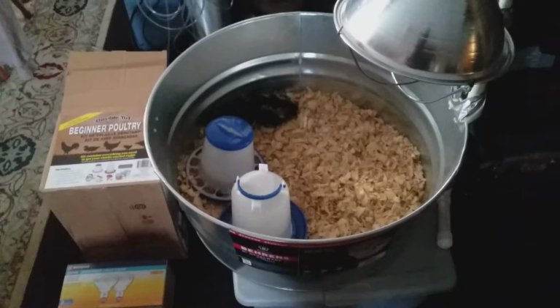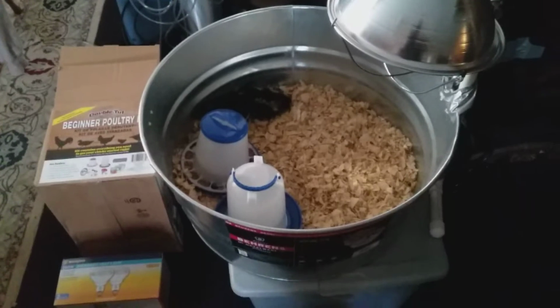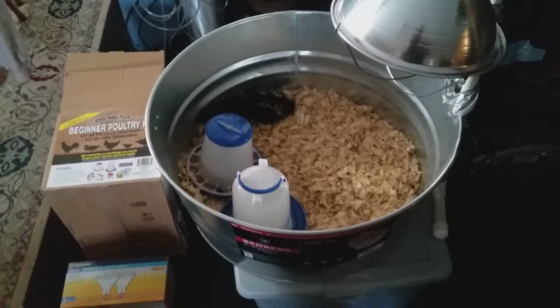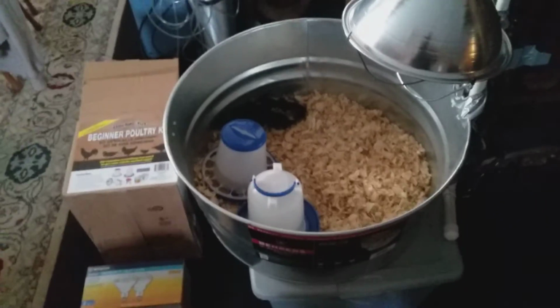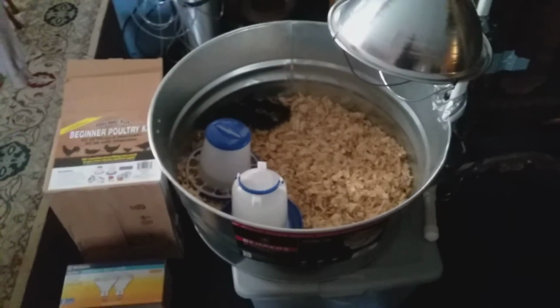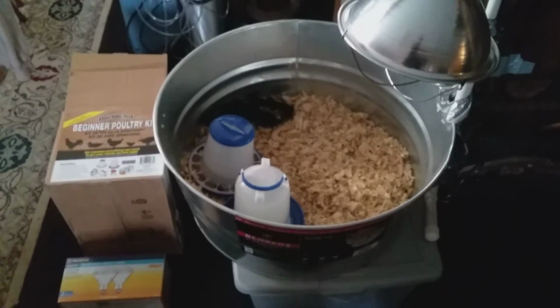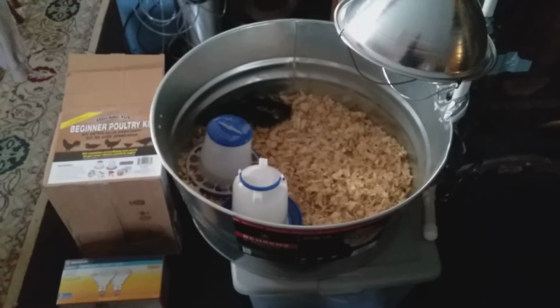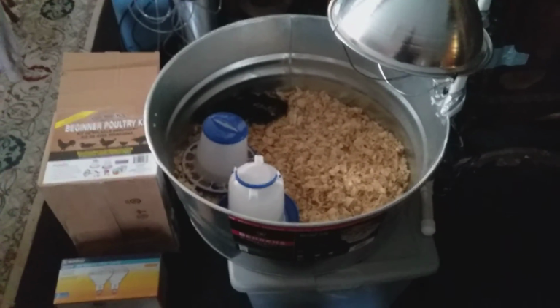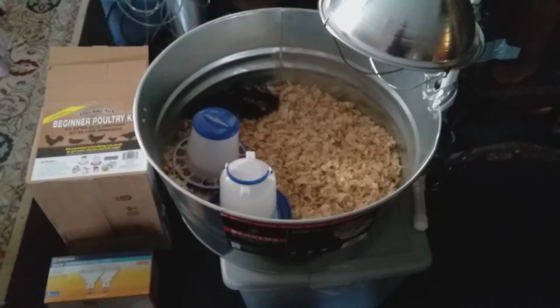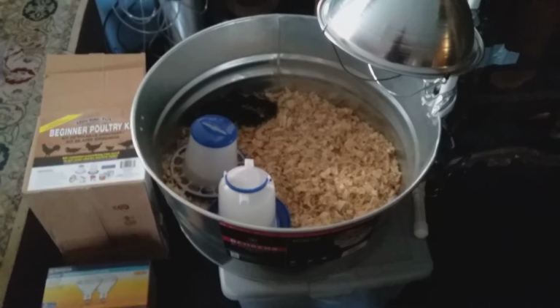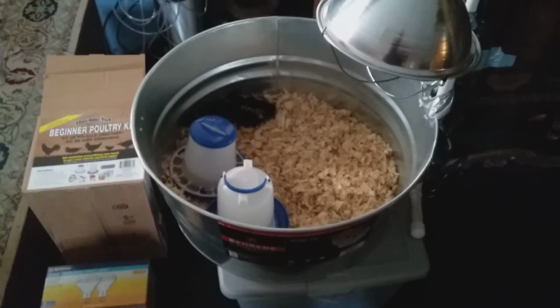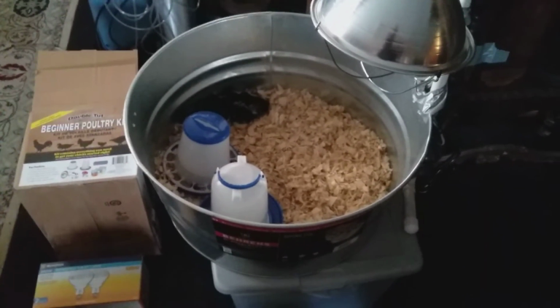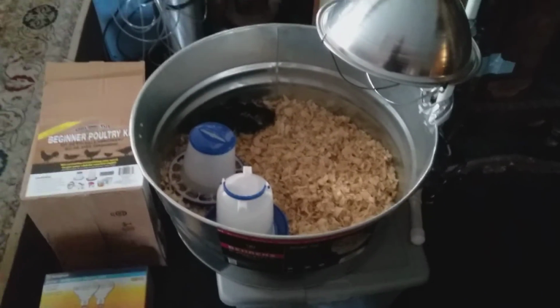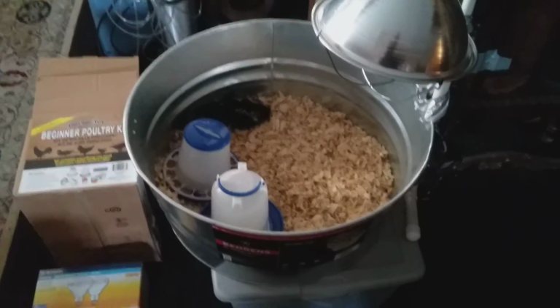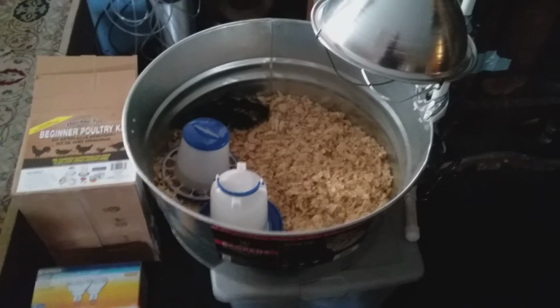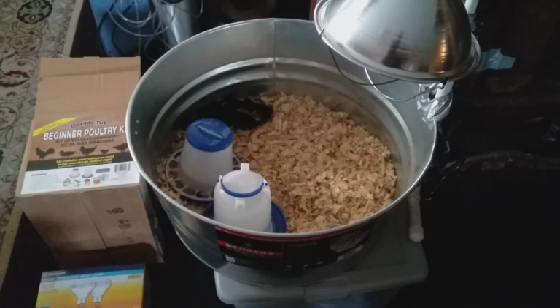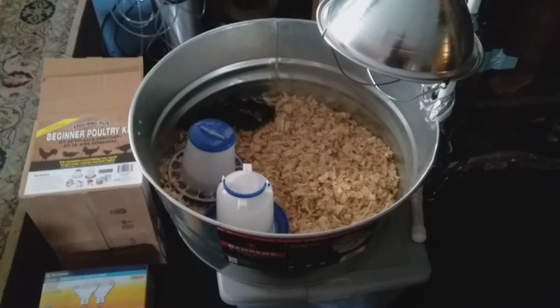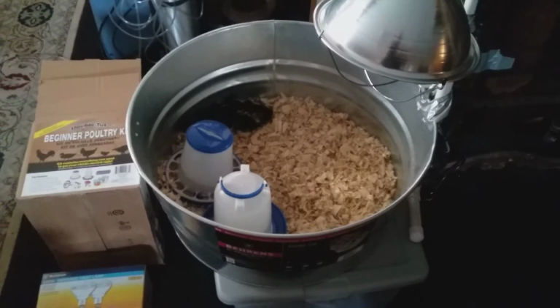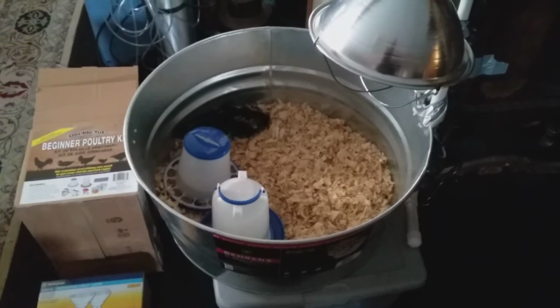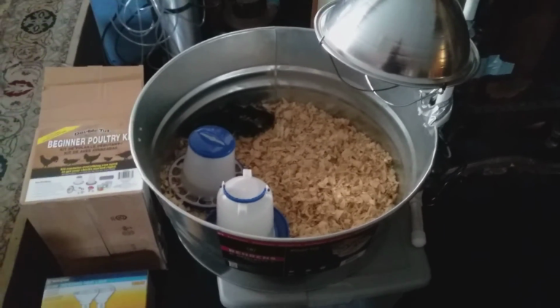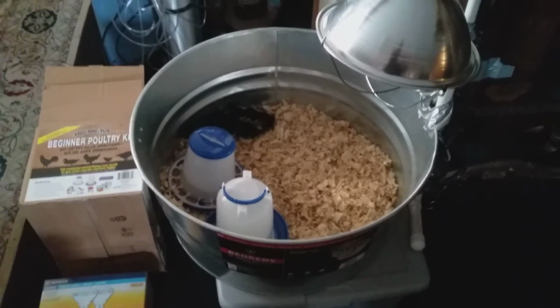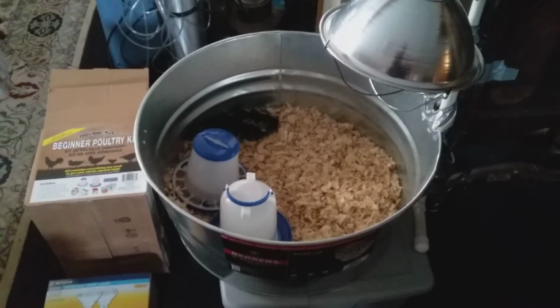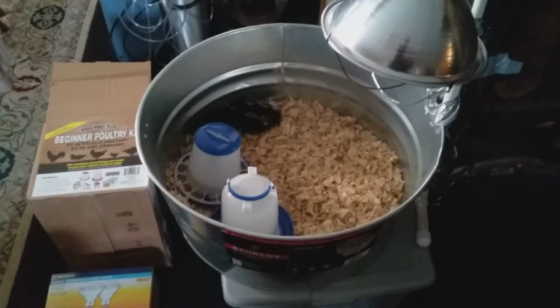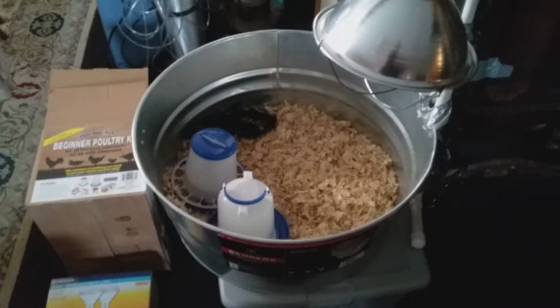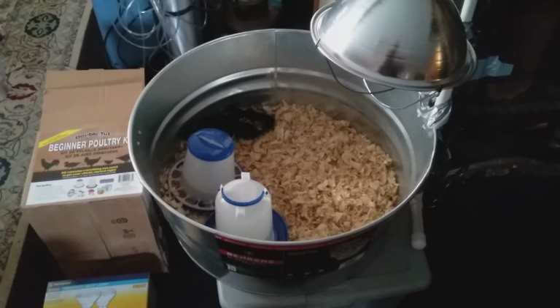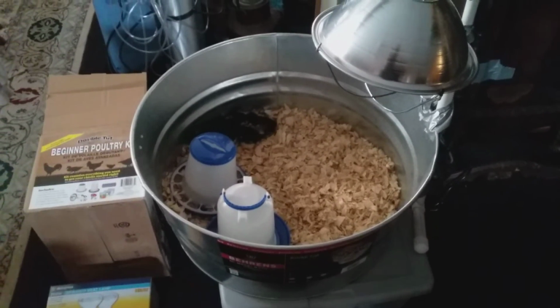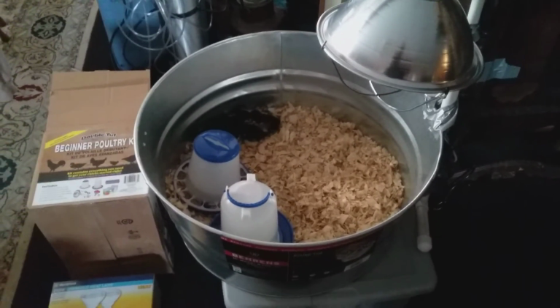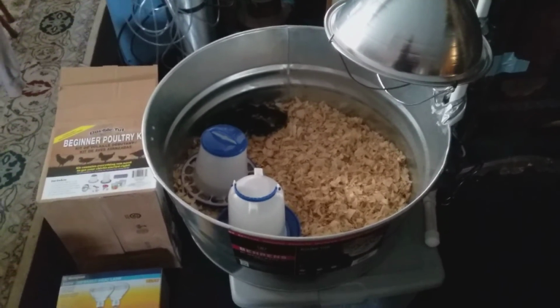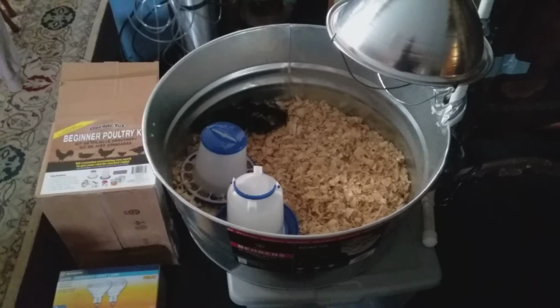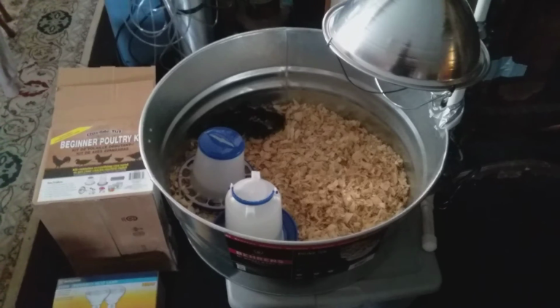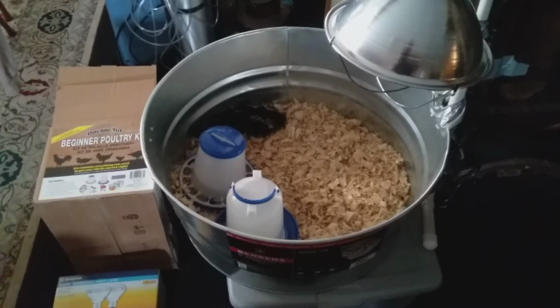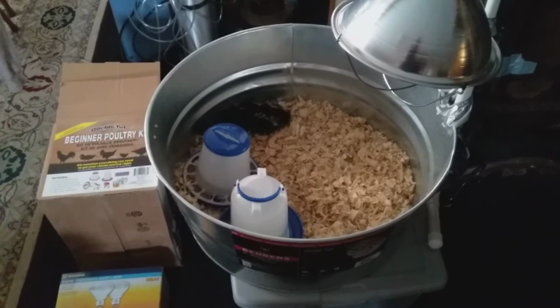Good afternoon and welcome to New York Shores Prepping. I'm your host, Craig. What you're looking at is our new addition to our prepping, and that is Black Australorp lane chickens.